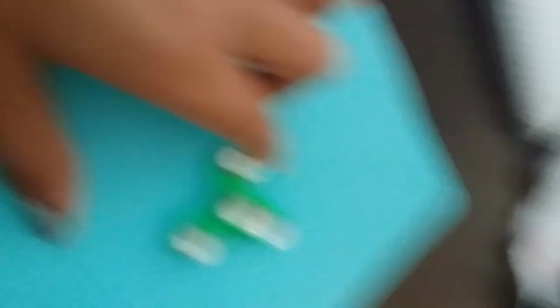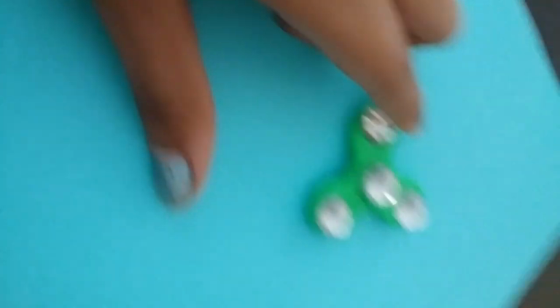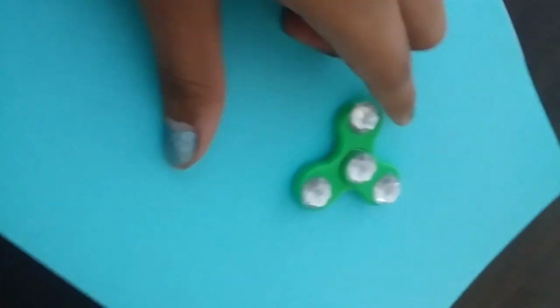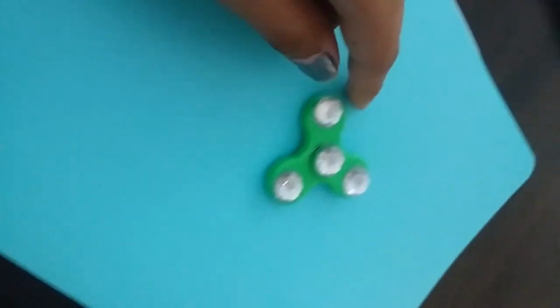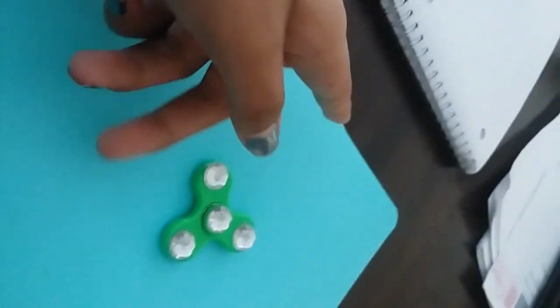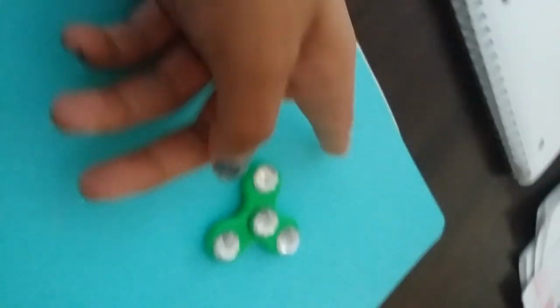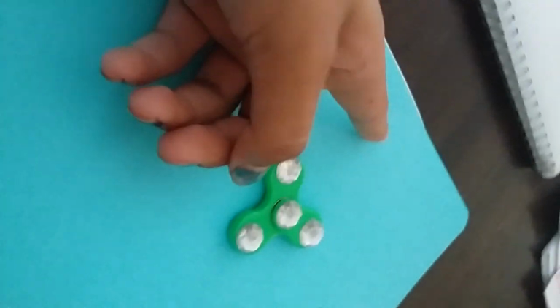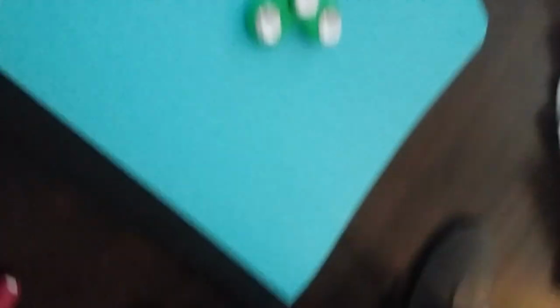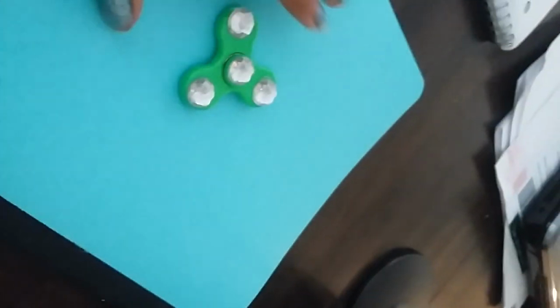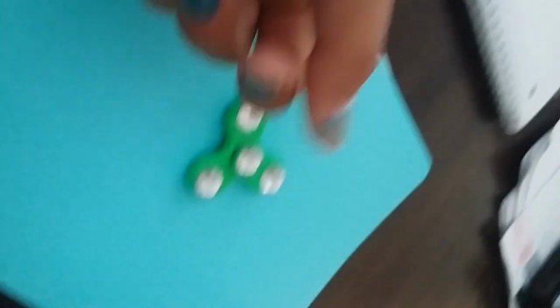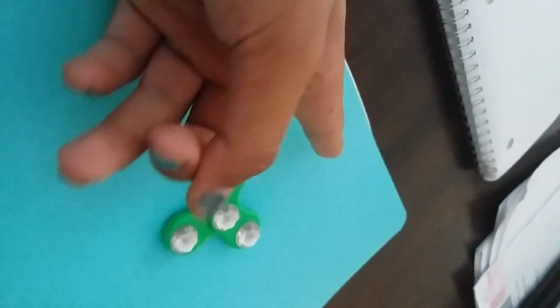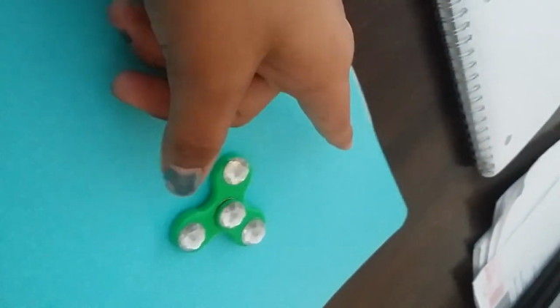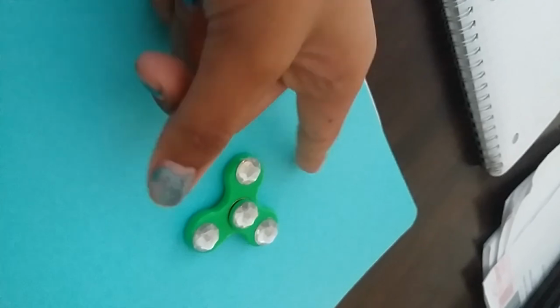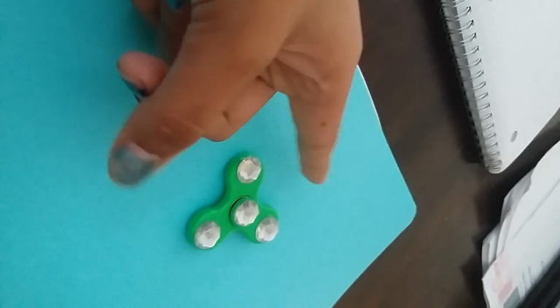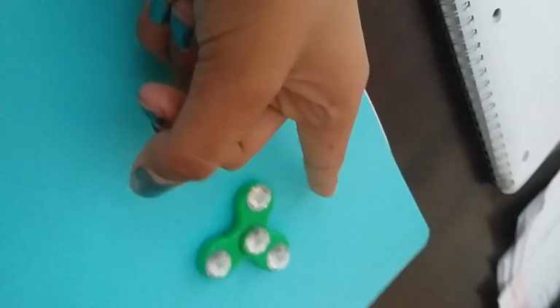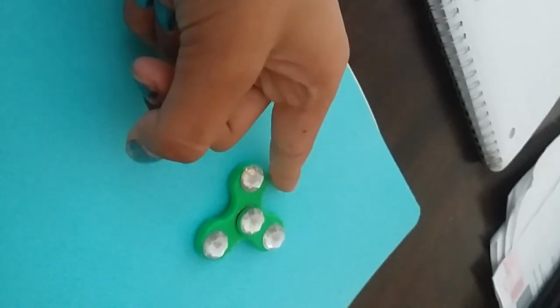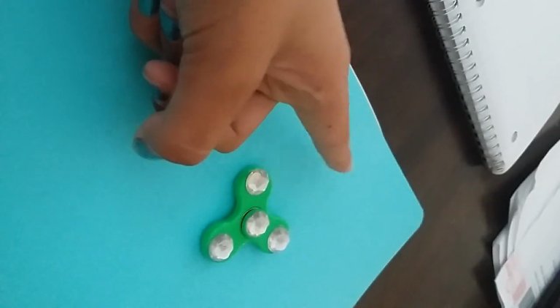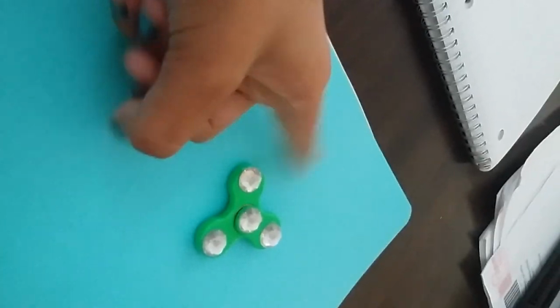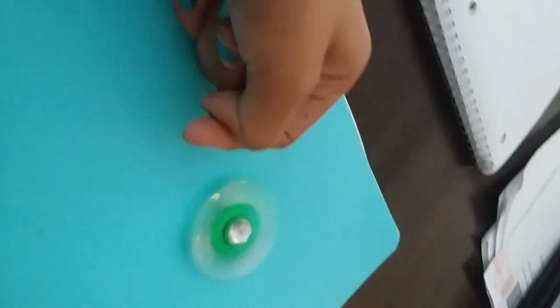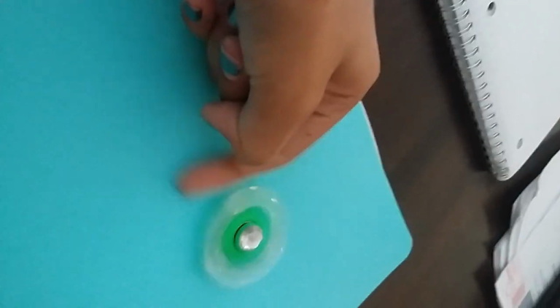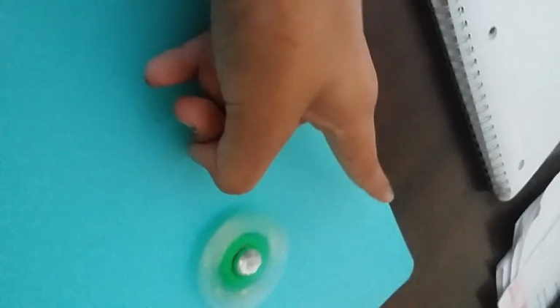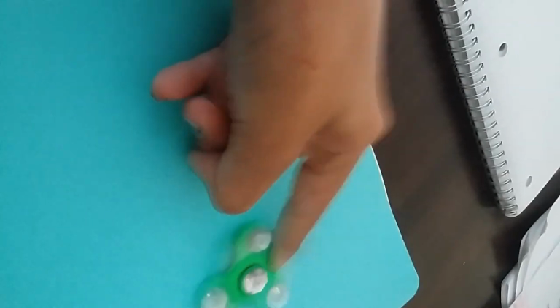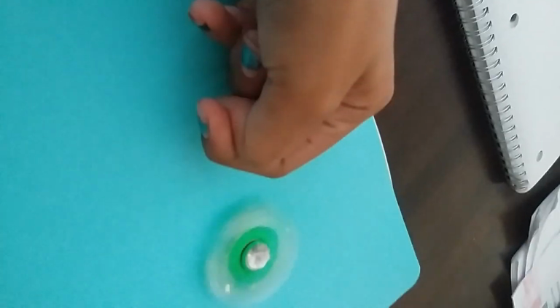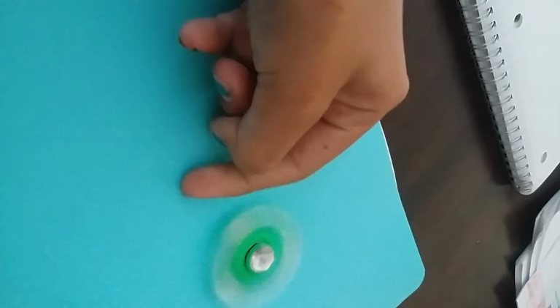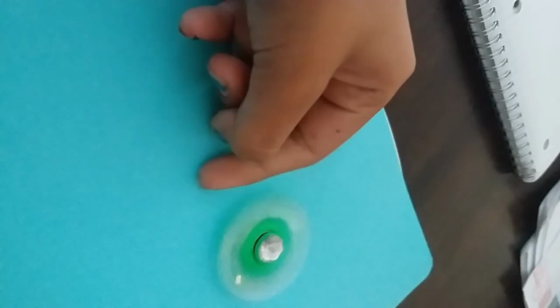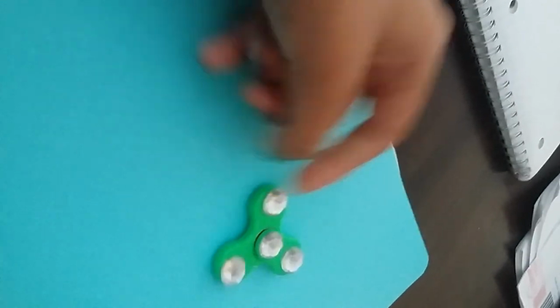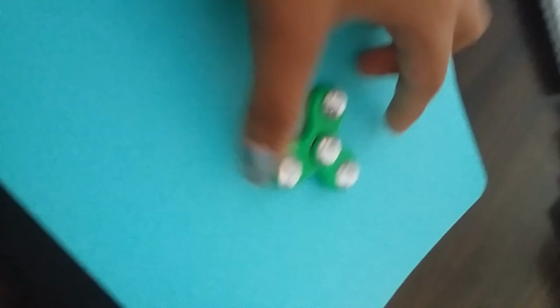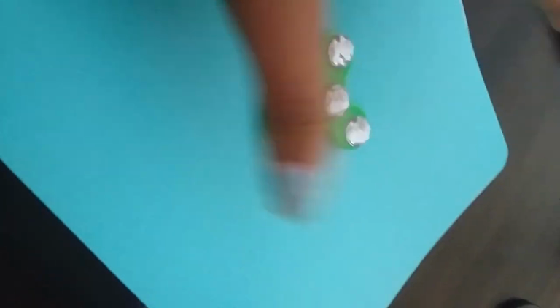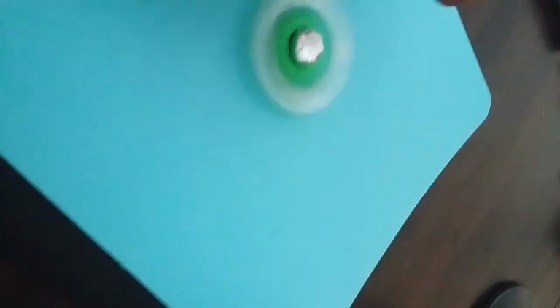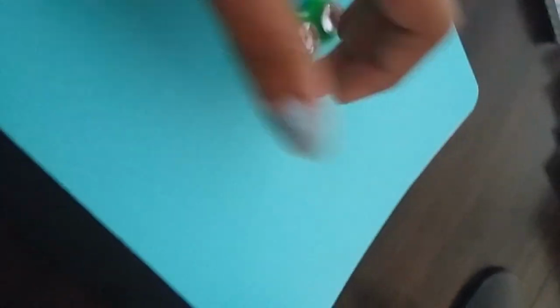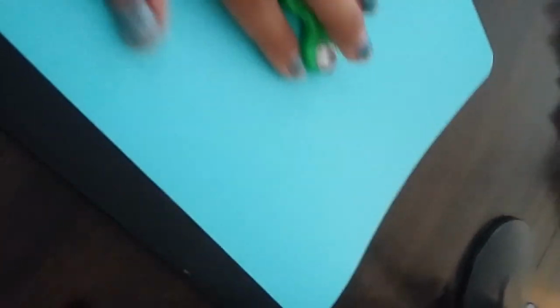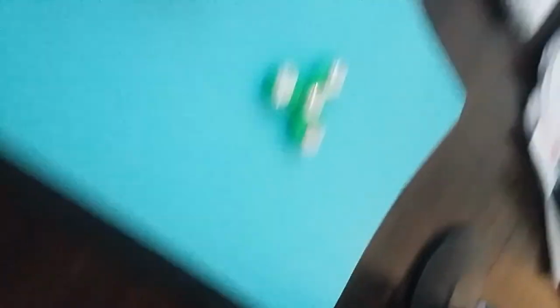I also made this really cool notebook. Well, it's not really cool, but it just has a fidget spinner on it, a mini fidget spinner. Yeah, it's kind of annoying.